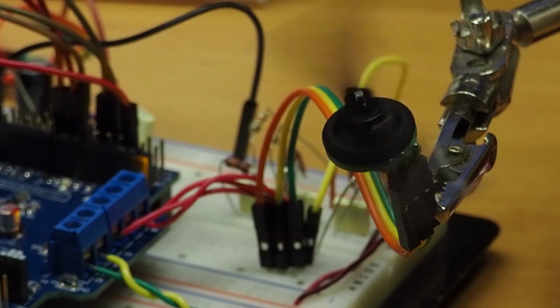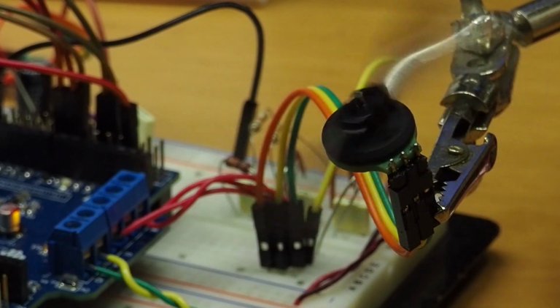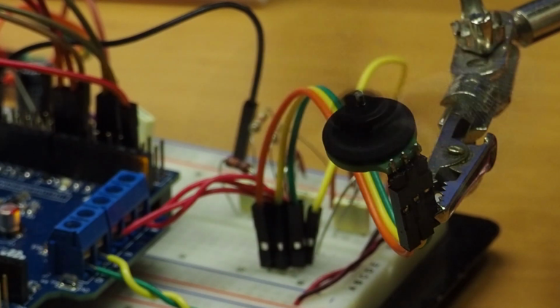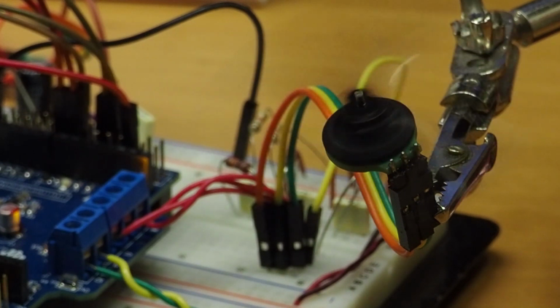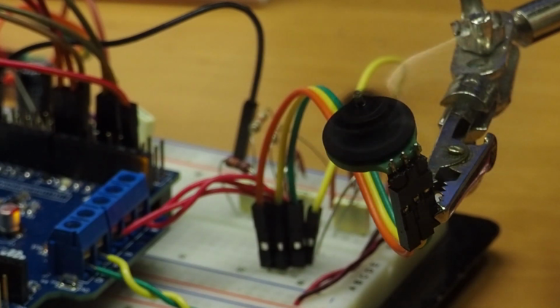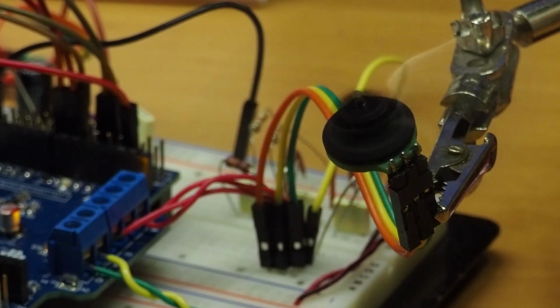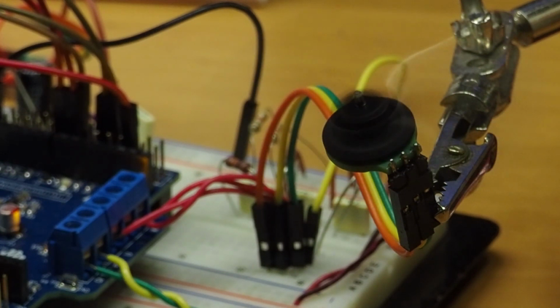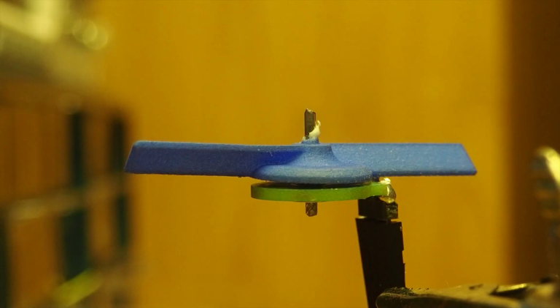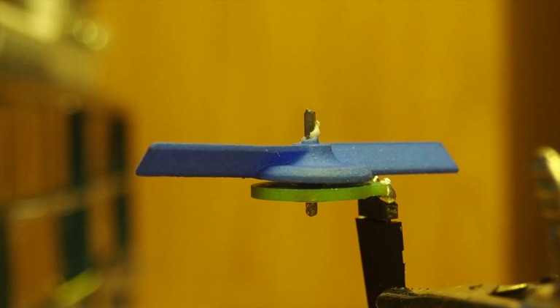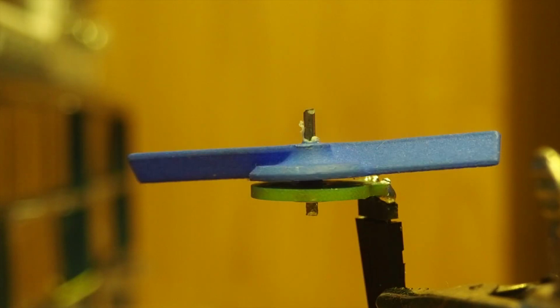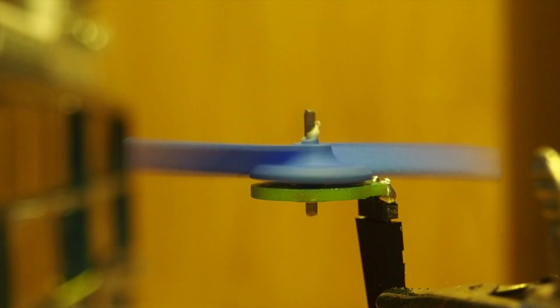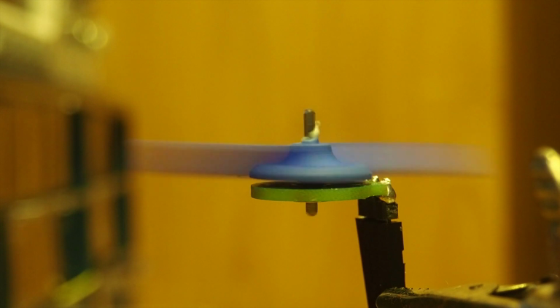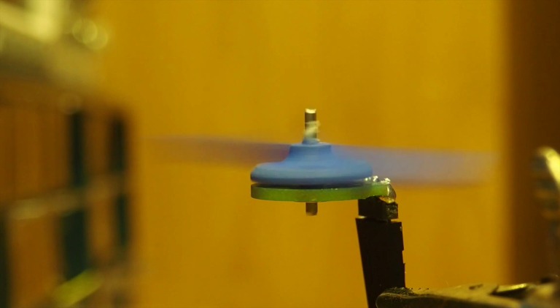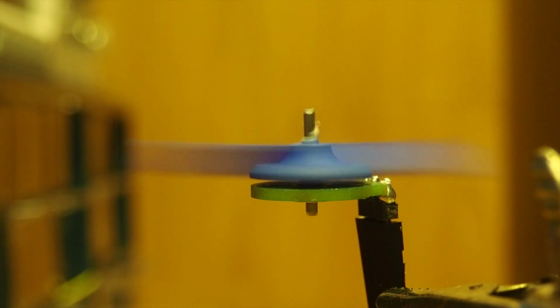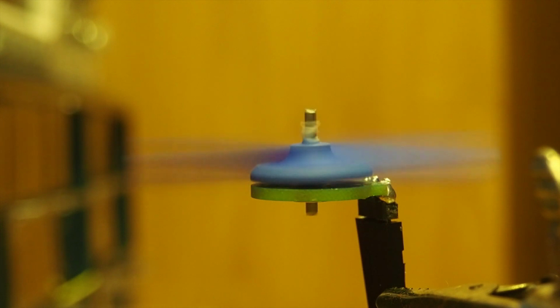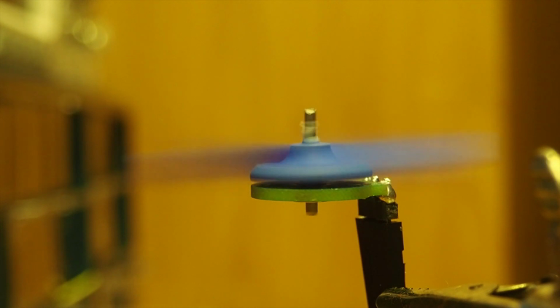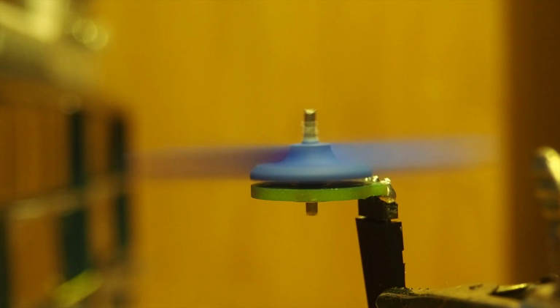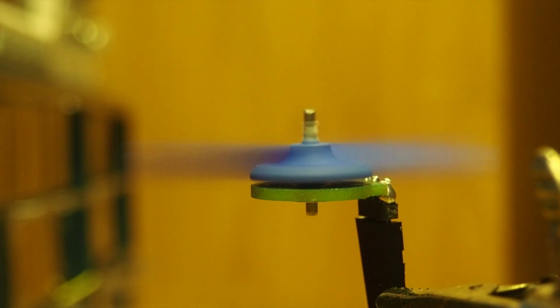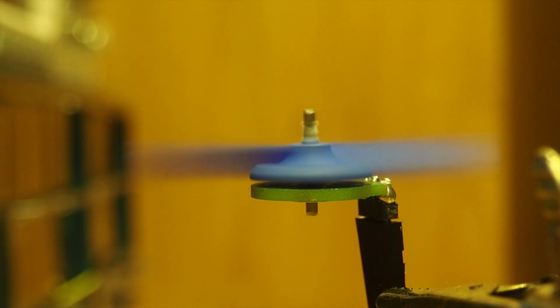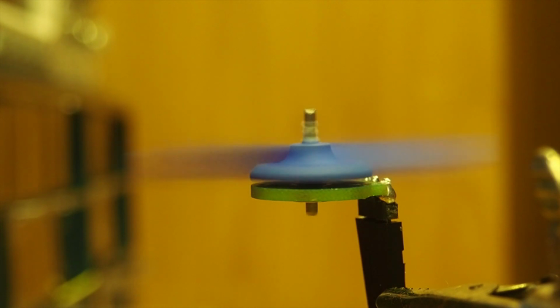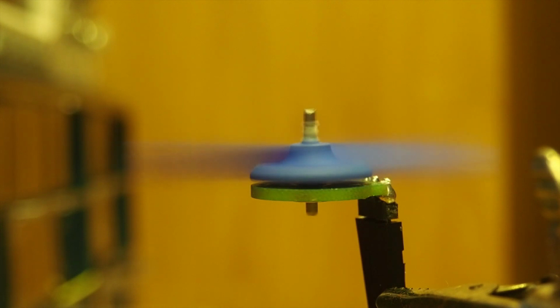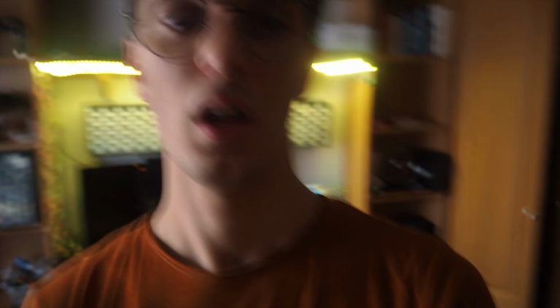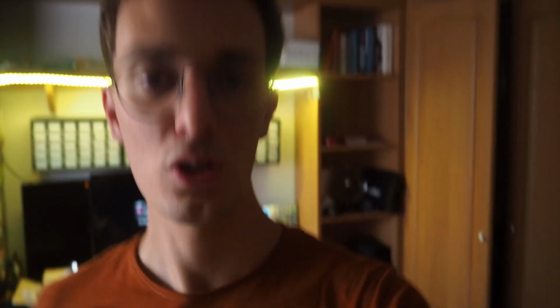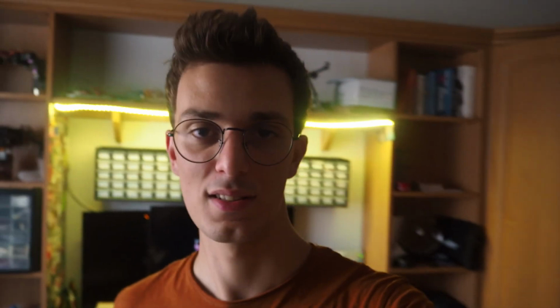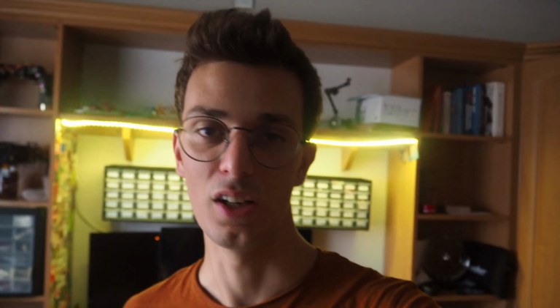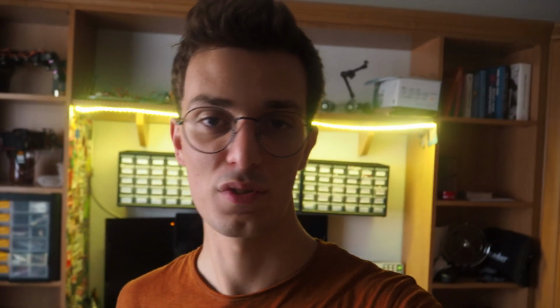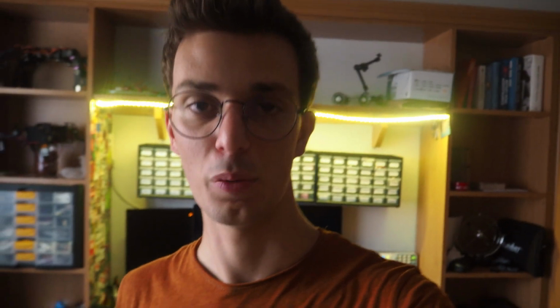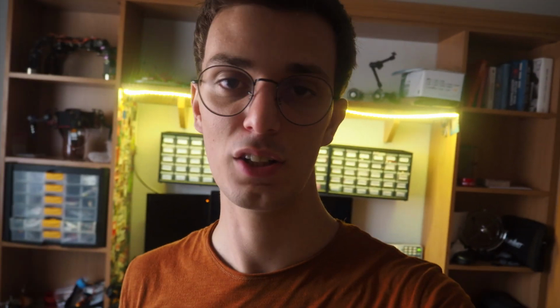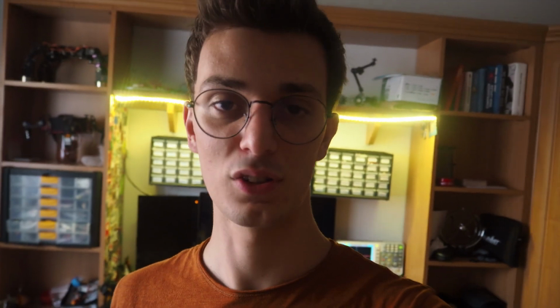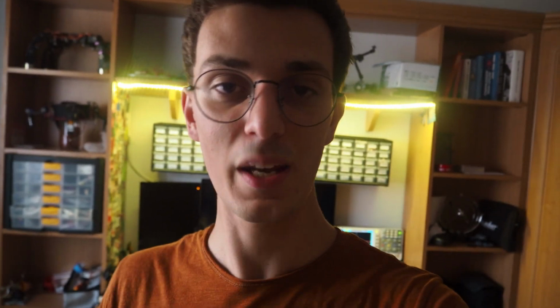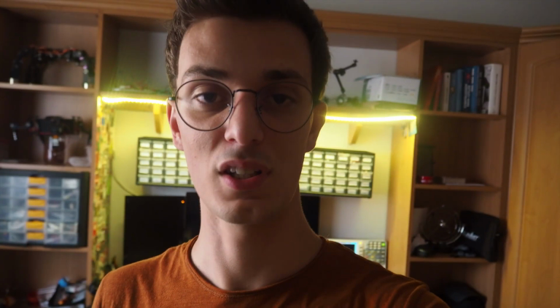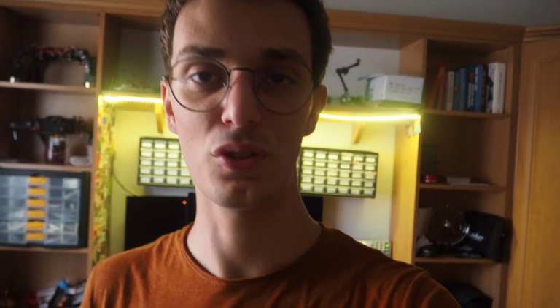The easiest part would then be to combine the propeller with the rotor. I also had this idea of using a propeller that folds into the same housing of the drone.